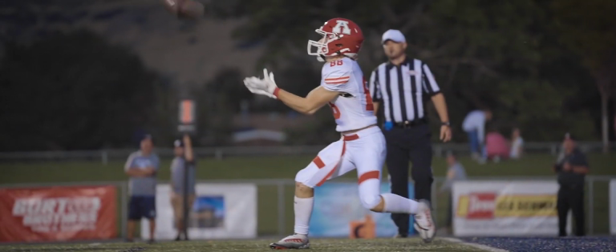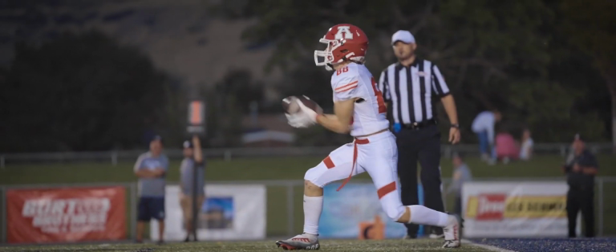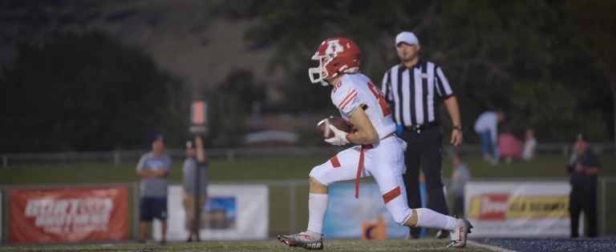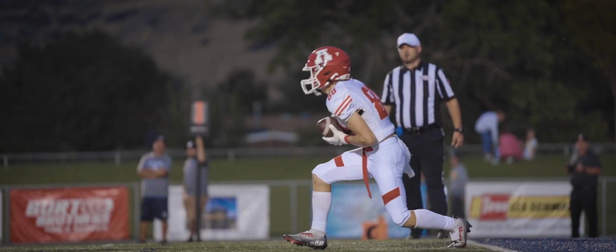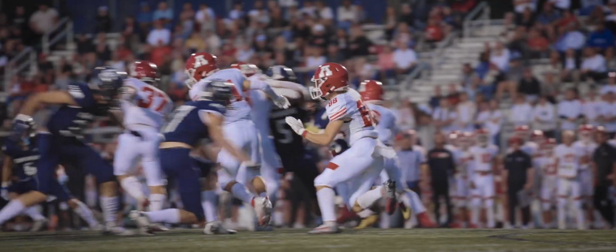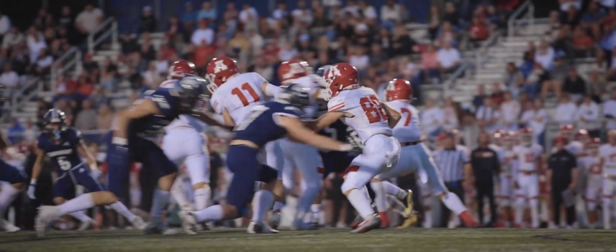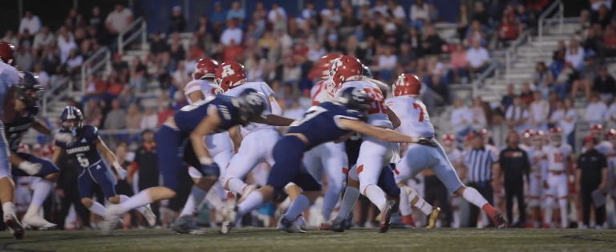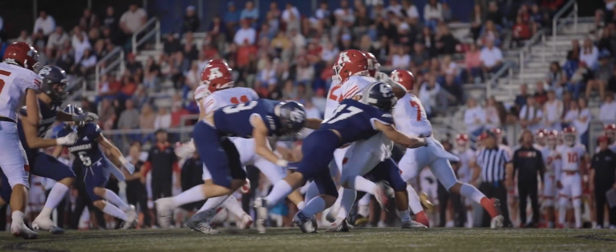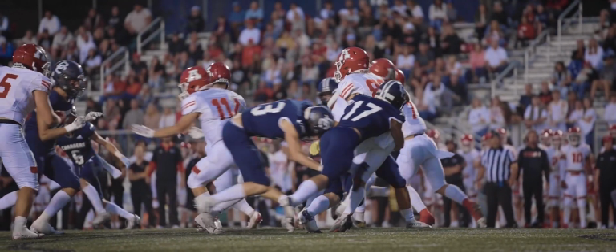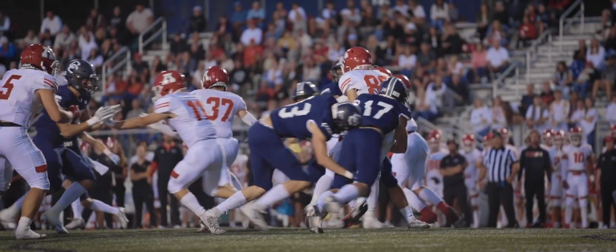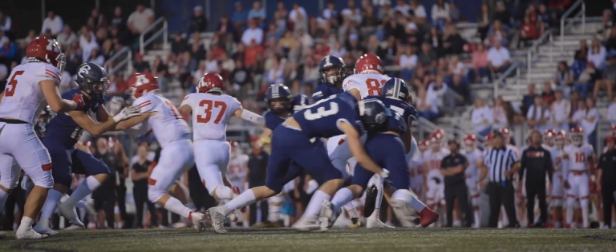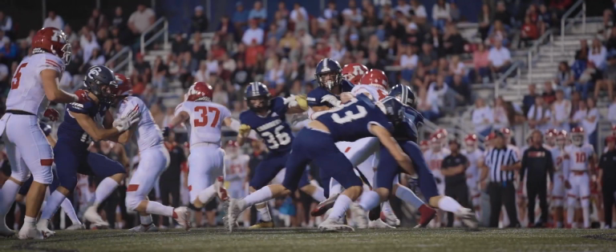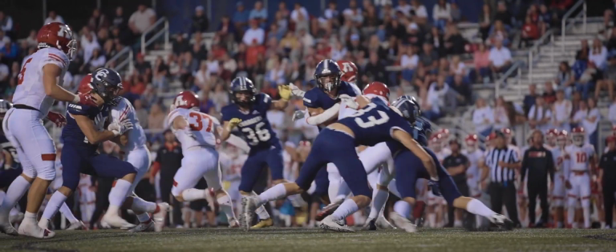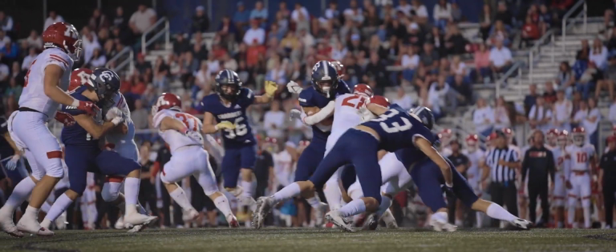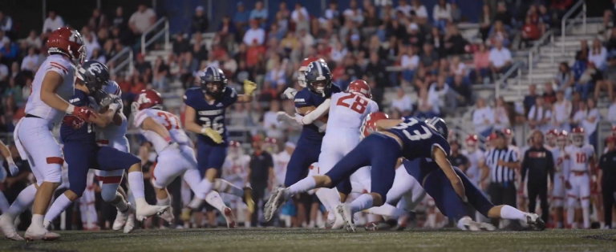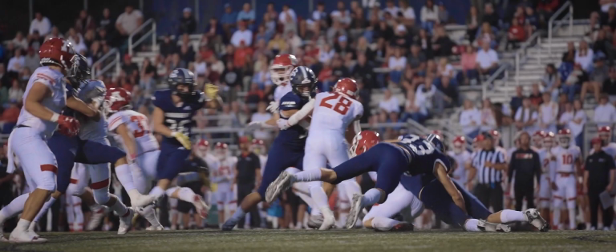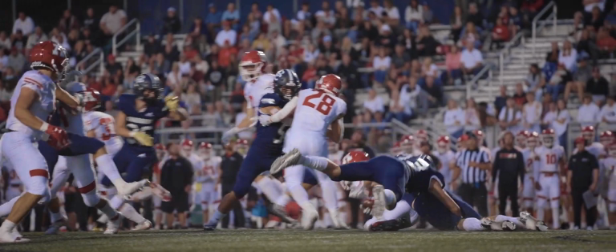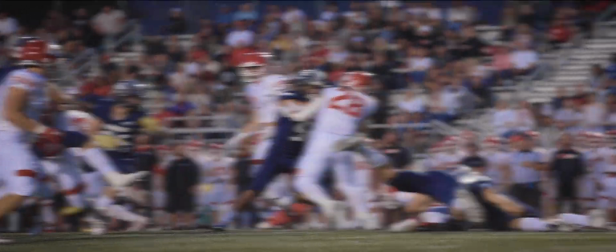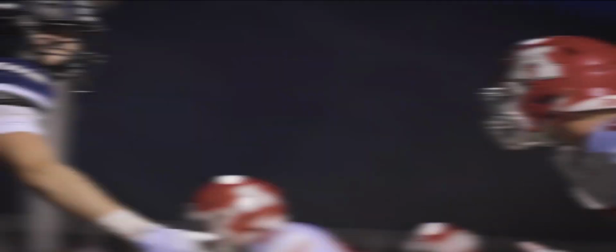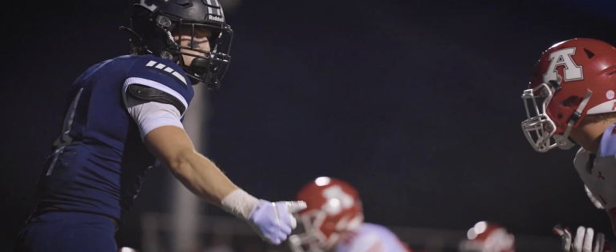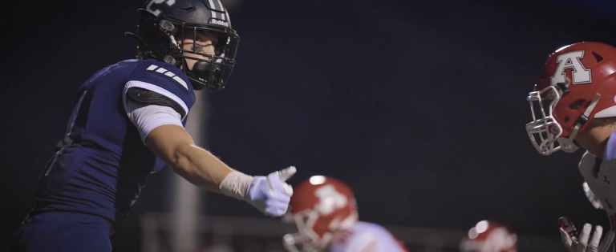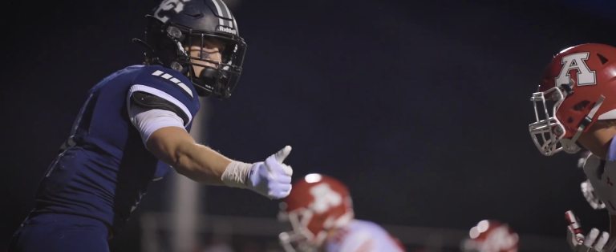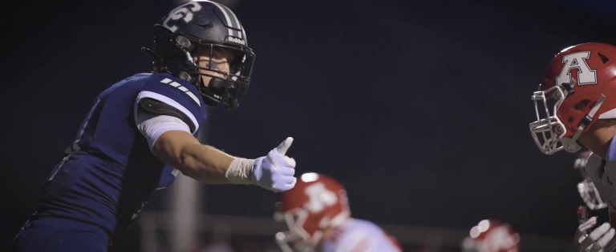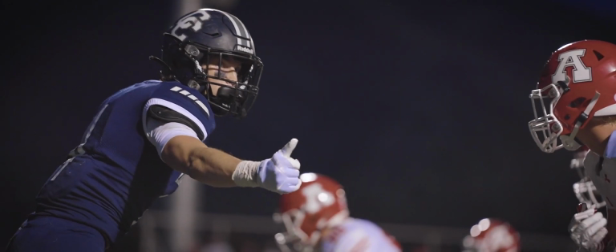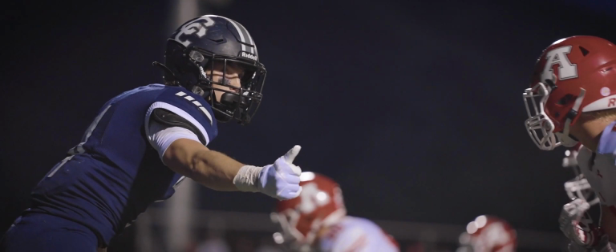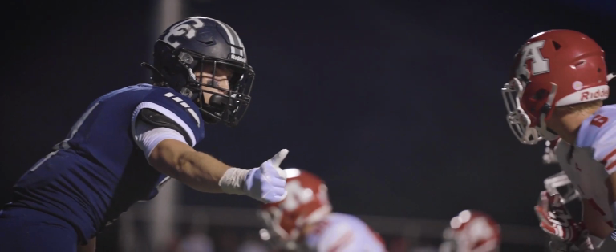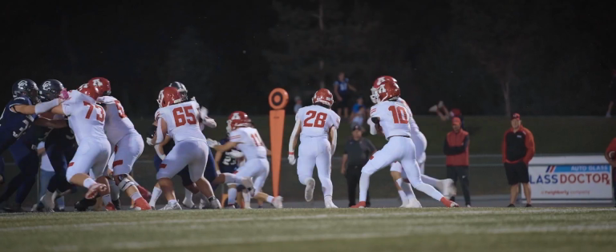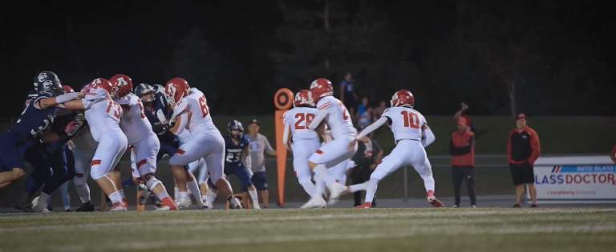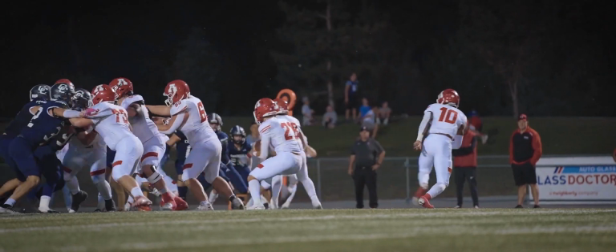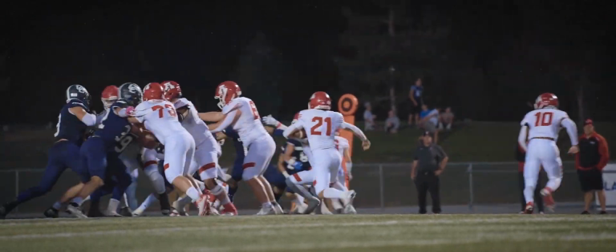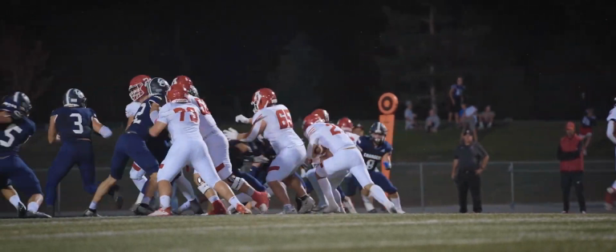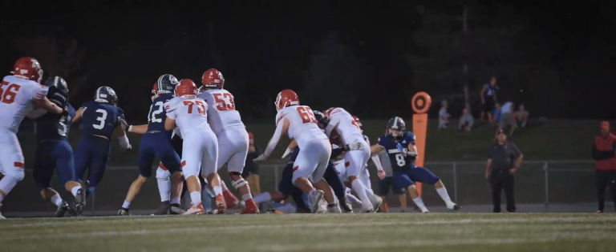Corner Canyon now up 21 to nothing and the momentum is totally with the Corner Canyon Chargers.